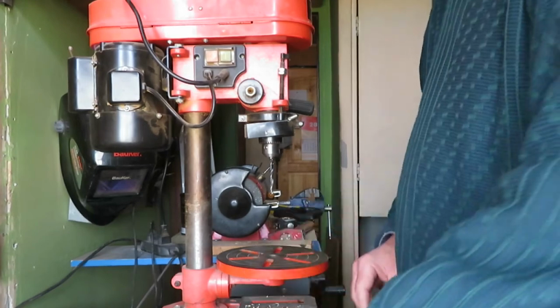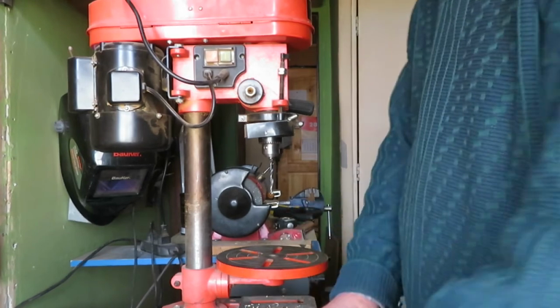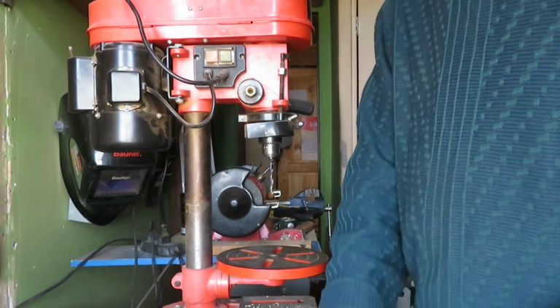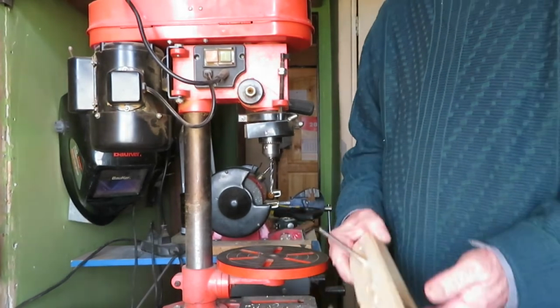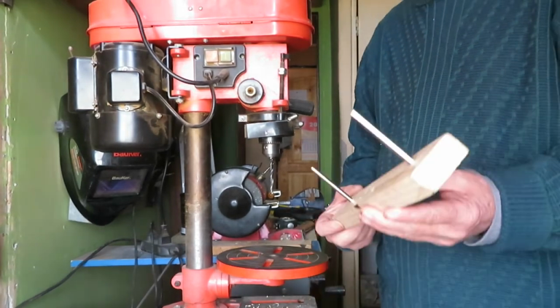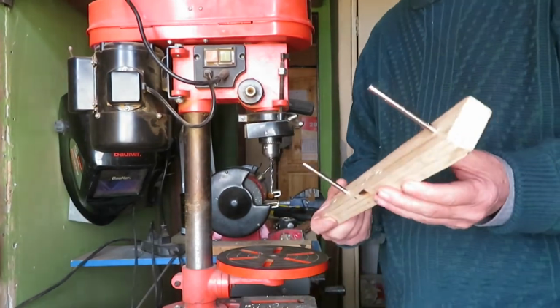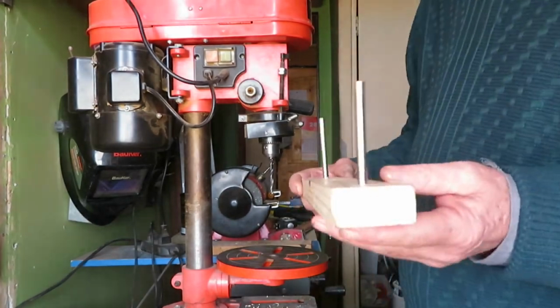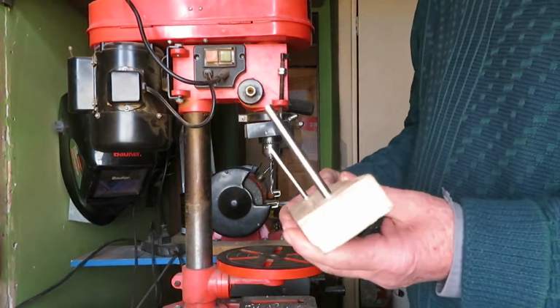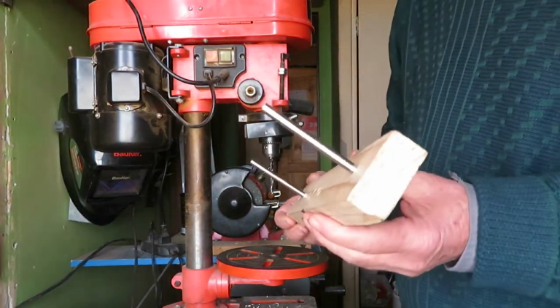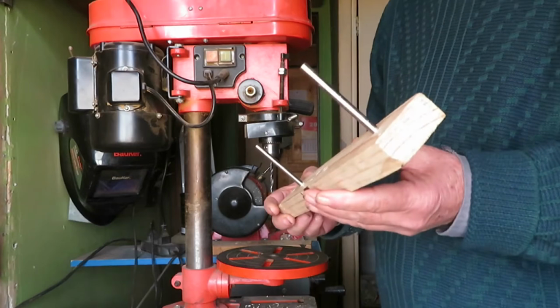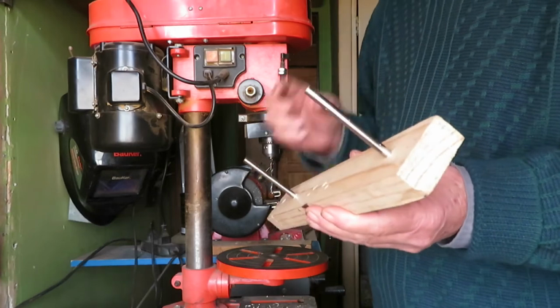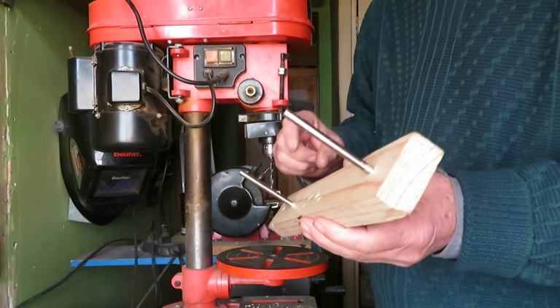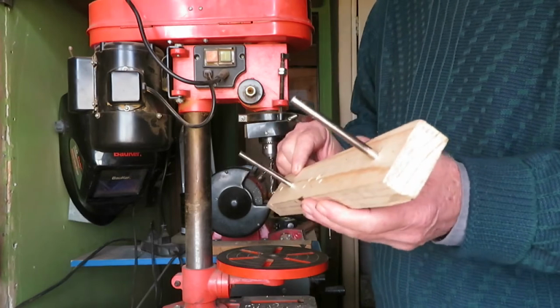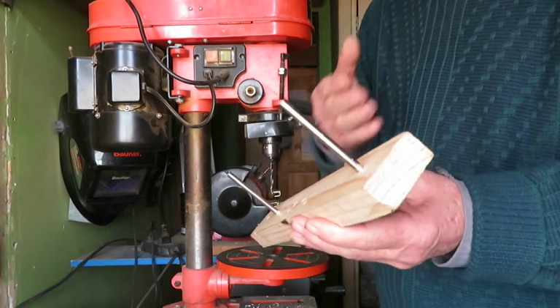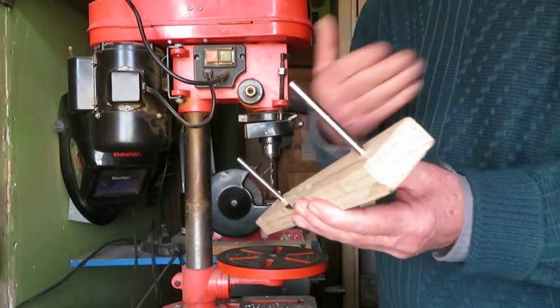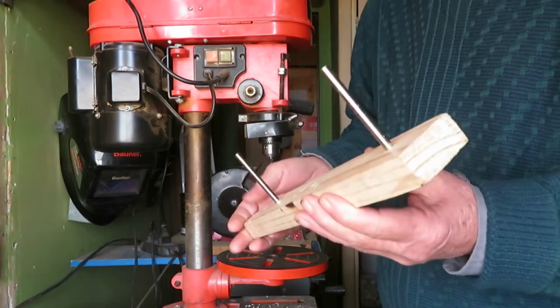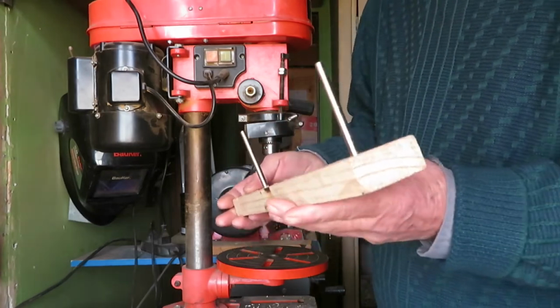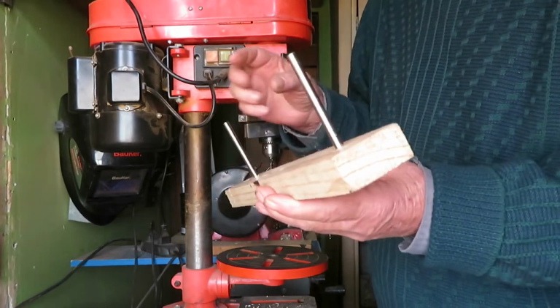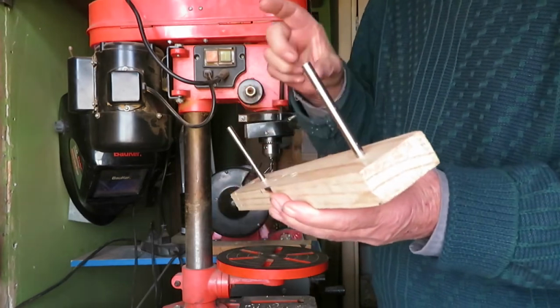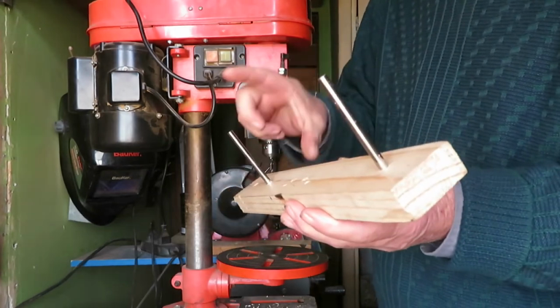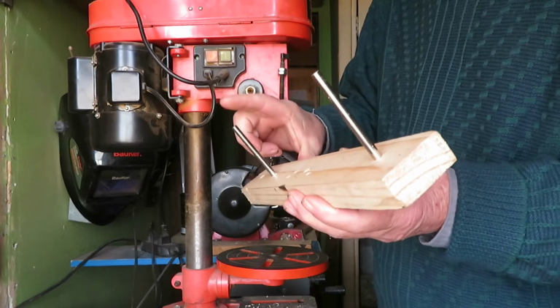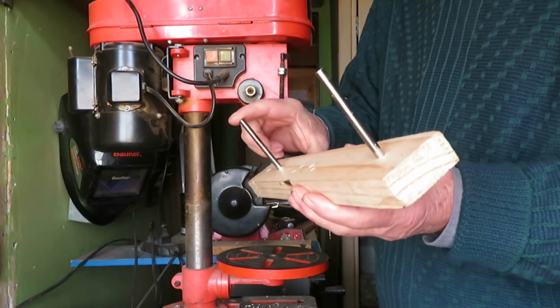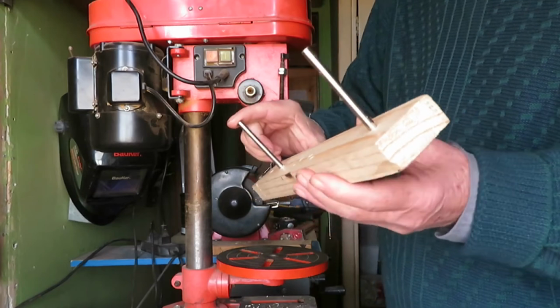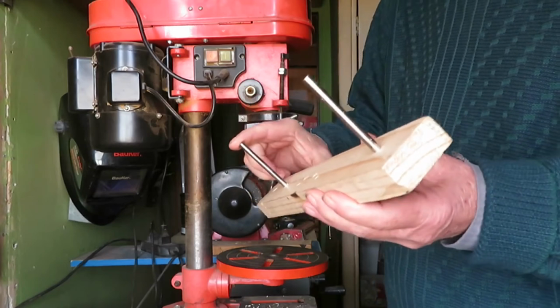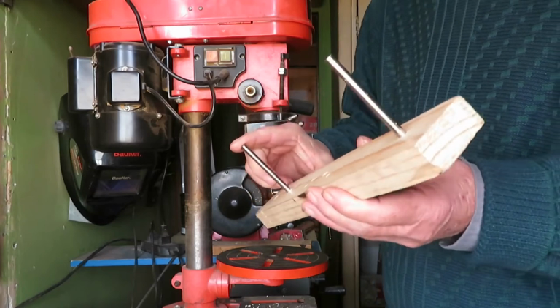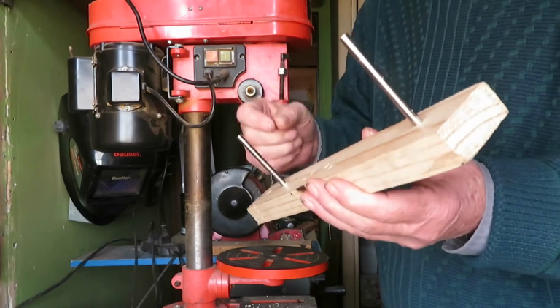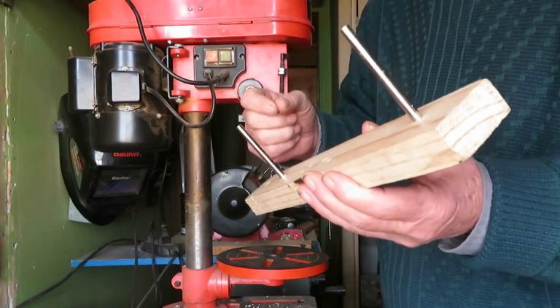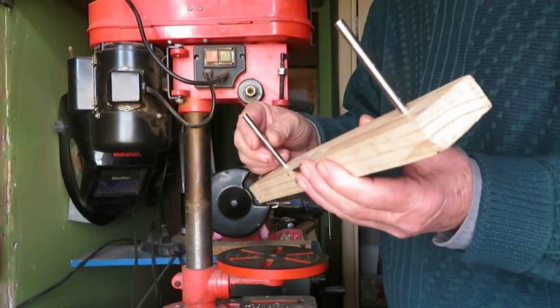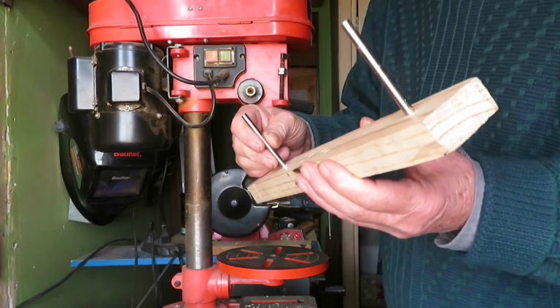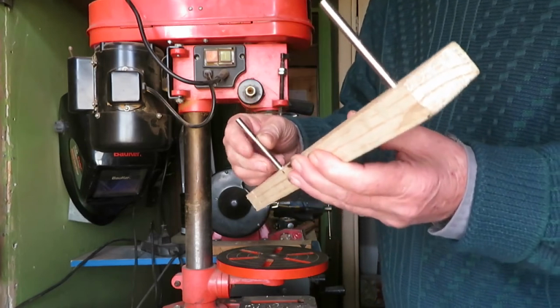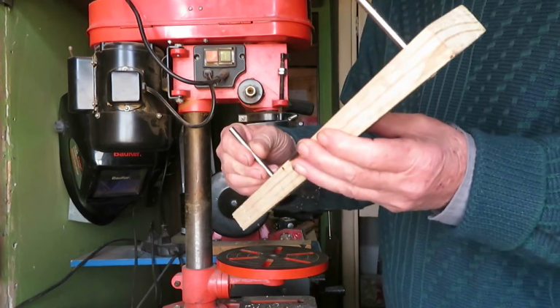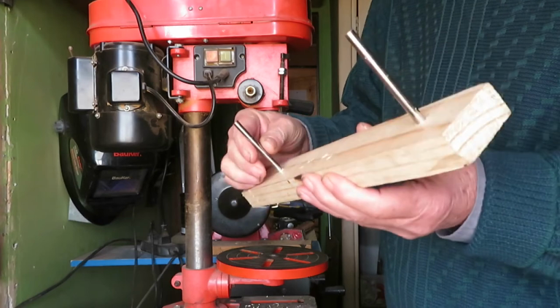Are these deviations really important? In most do-it-yourself jobs with short holes, probably this is no issue, but with very long holes and those that require a perfect fit, this can ruin the job.